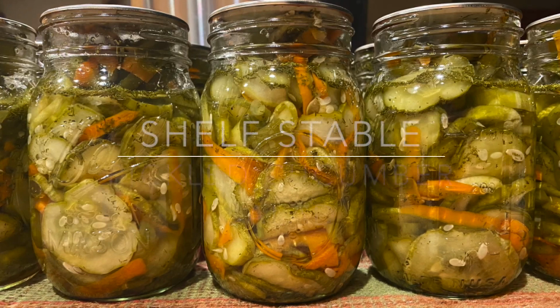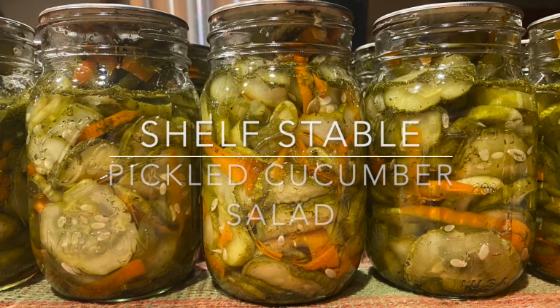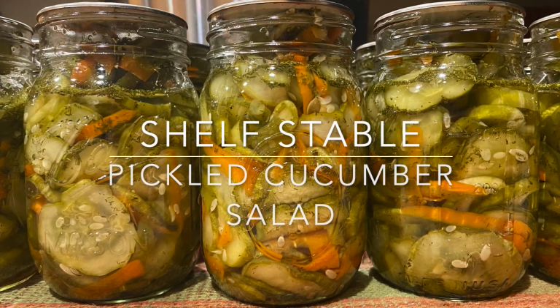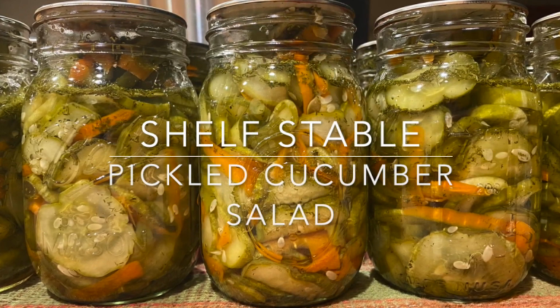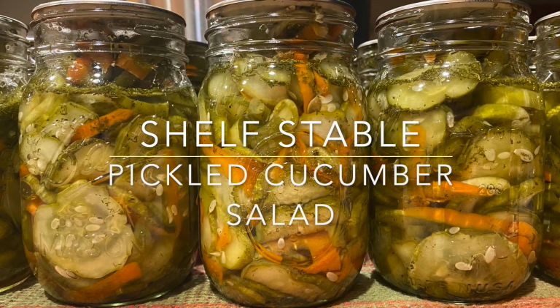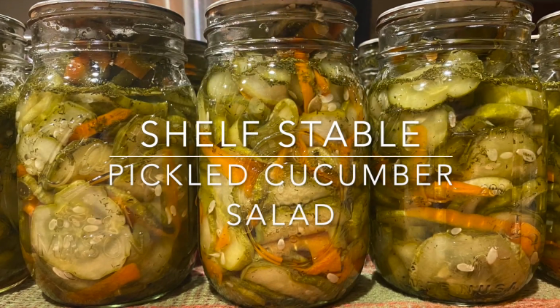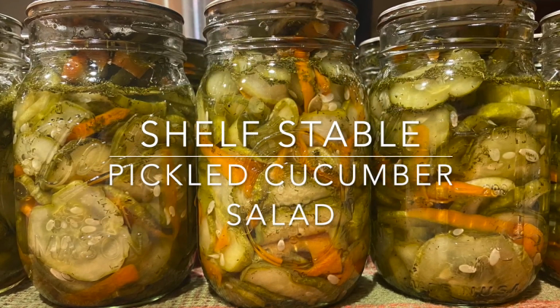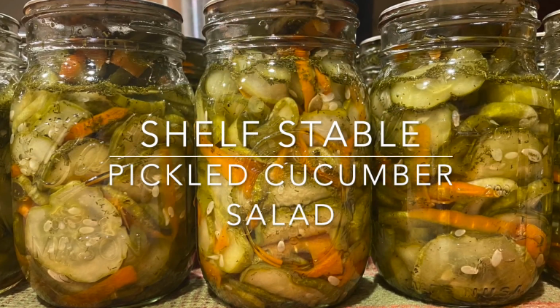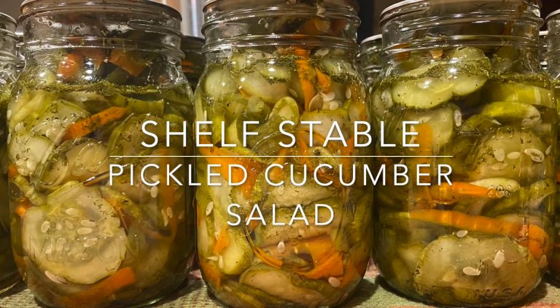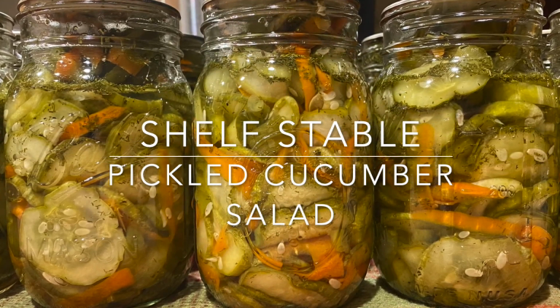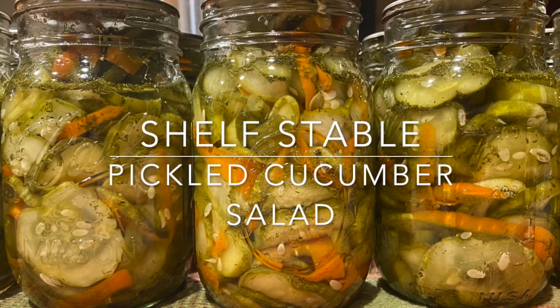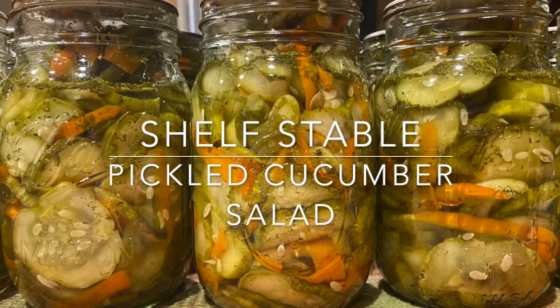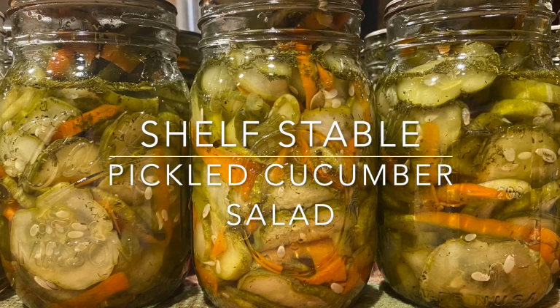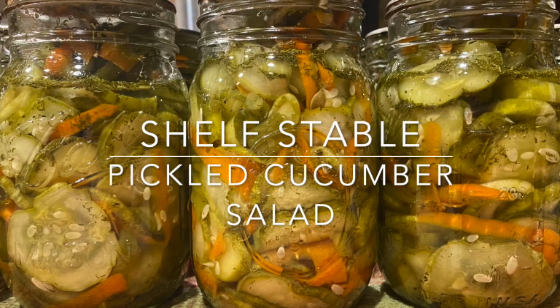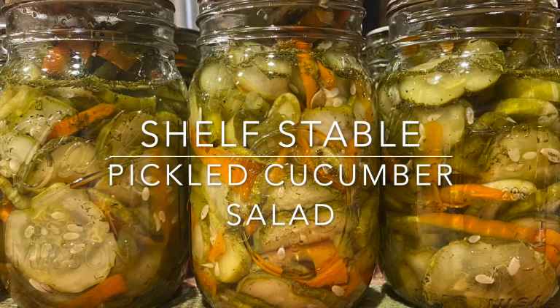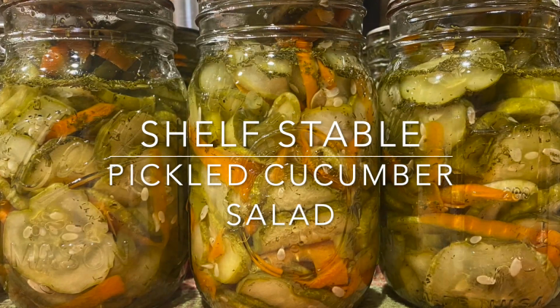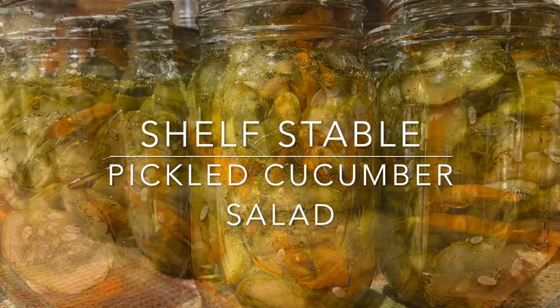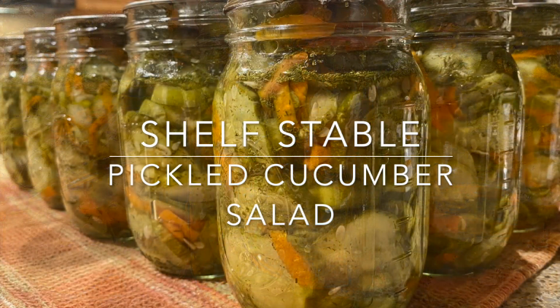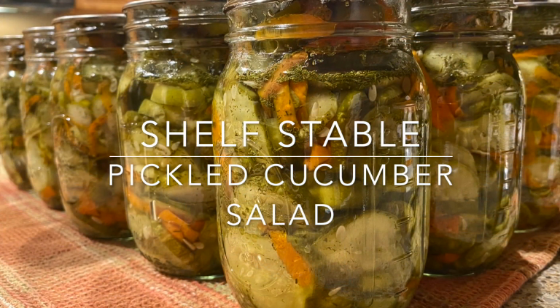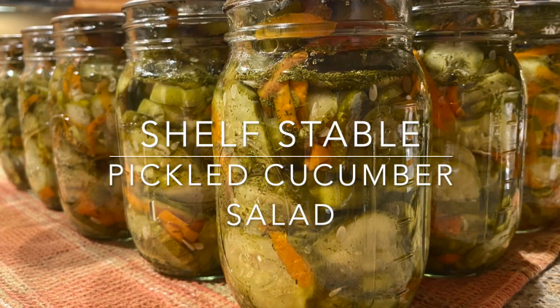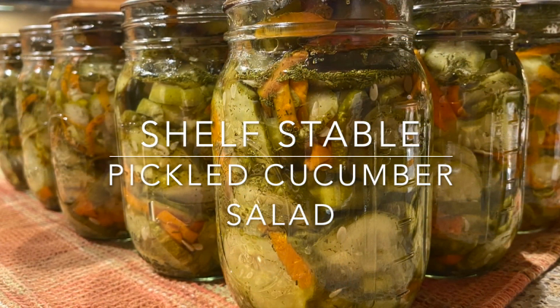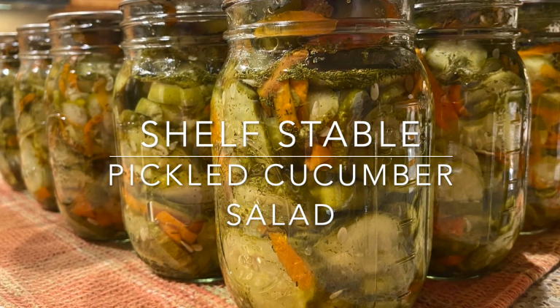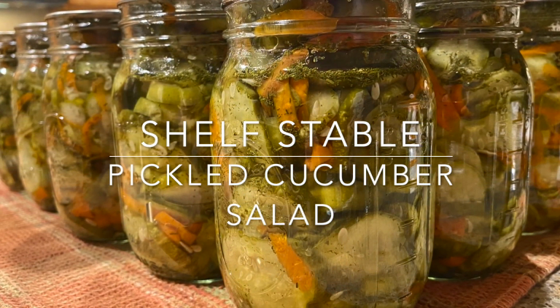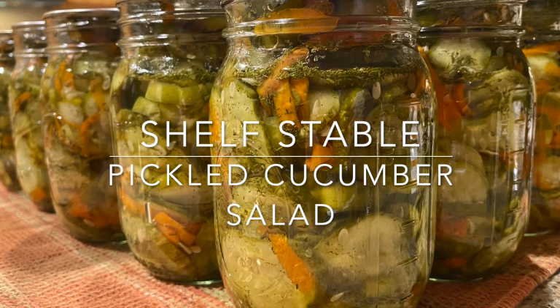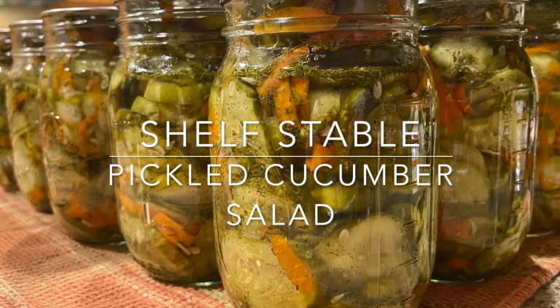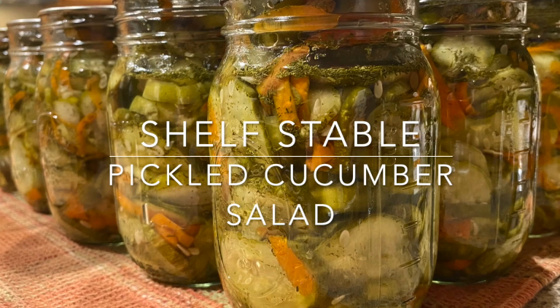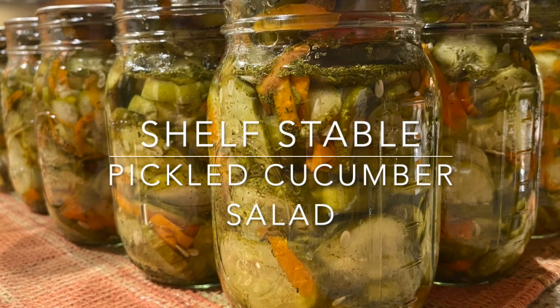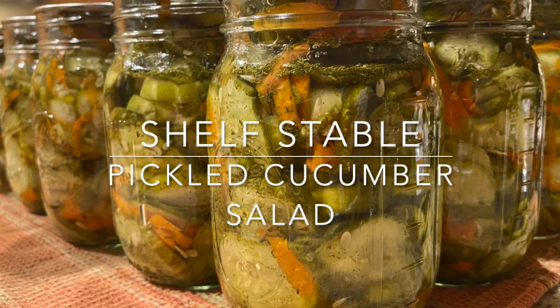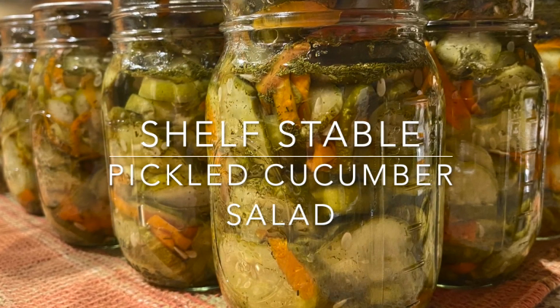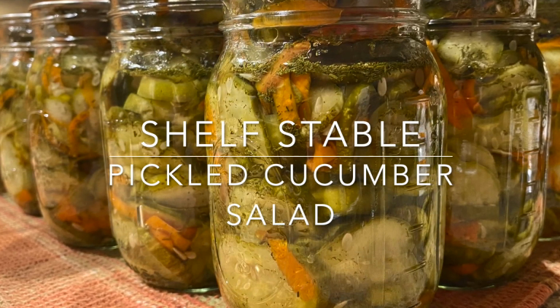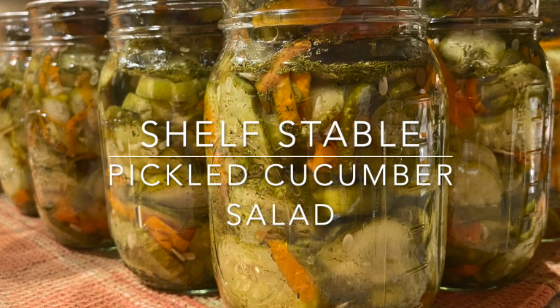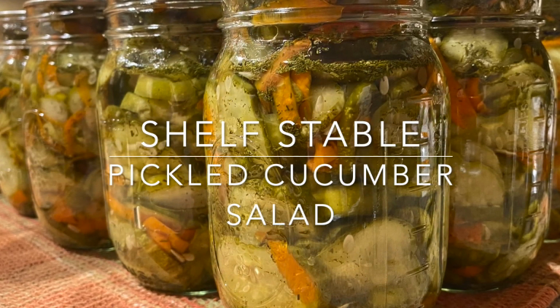Hi and welcome to Outdoors and Country Living. My name is Leigh Ann. Why don't you stick around and see how I make this crunchy pickled cucumber salad that's shelf stable. It's going to be good.